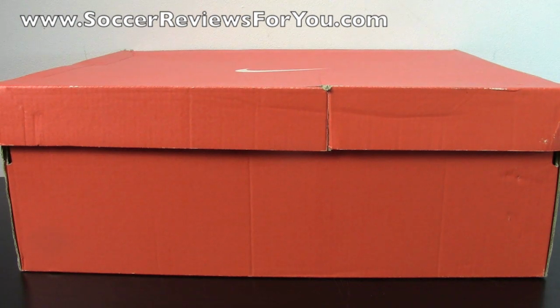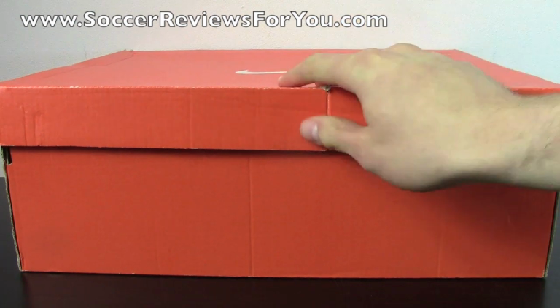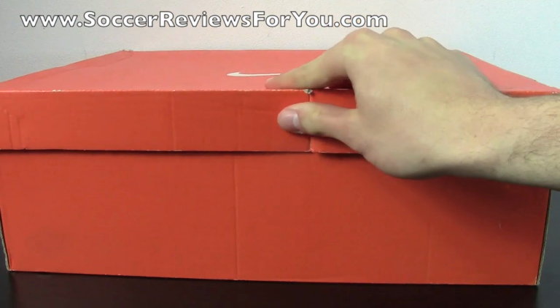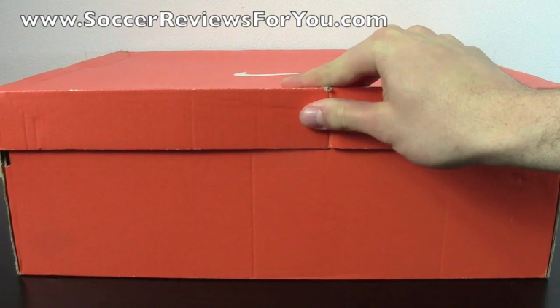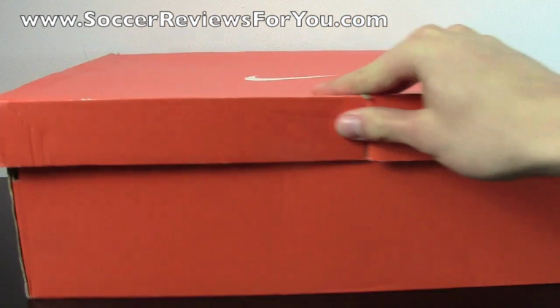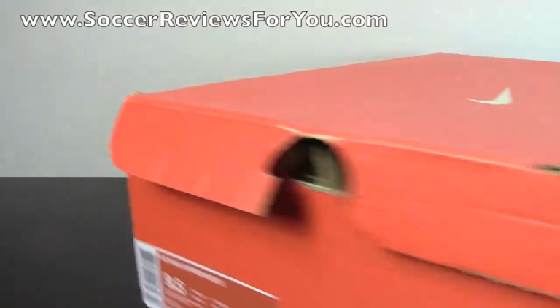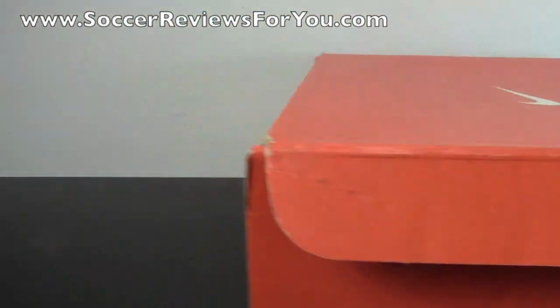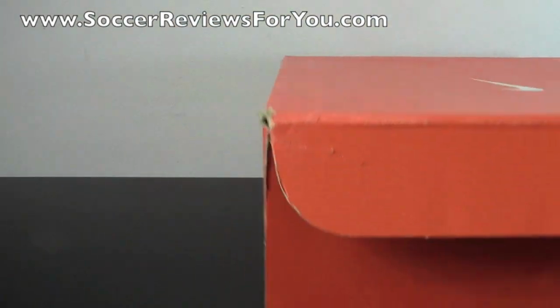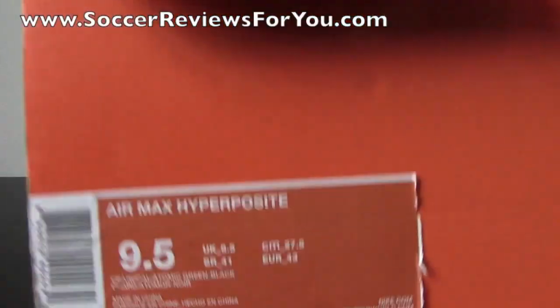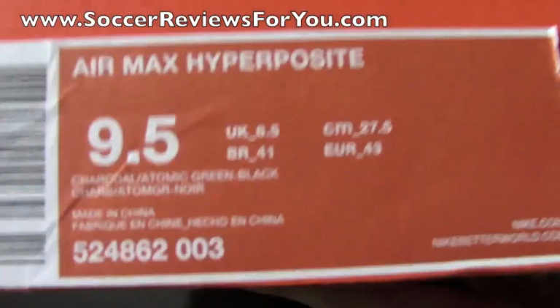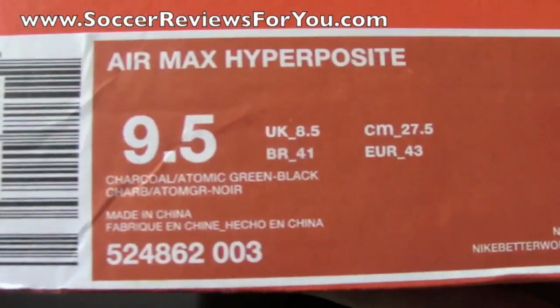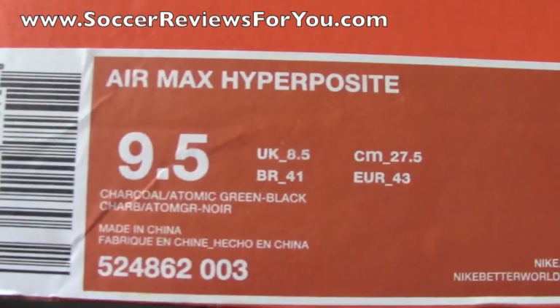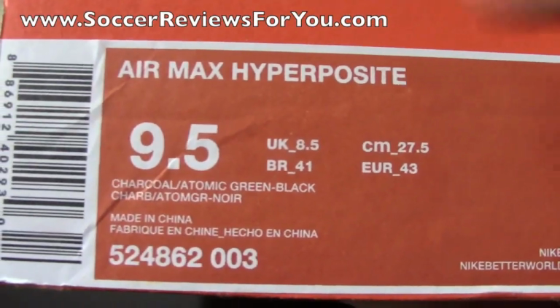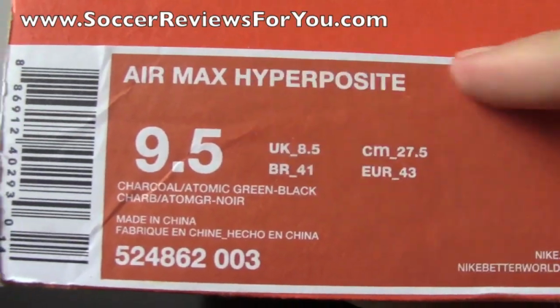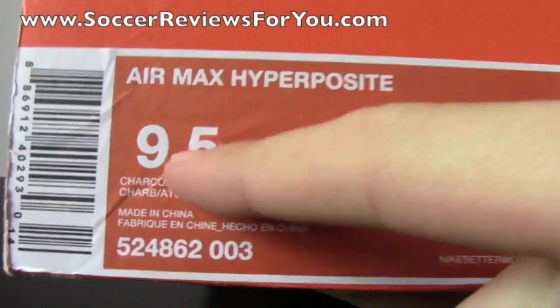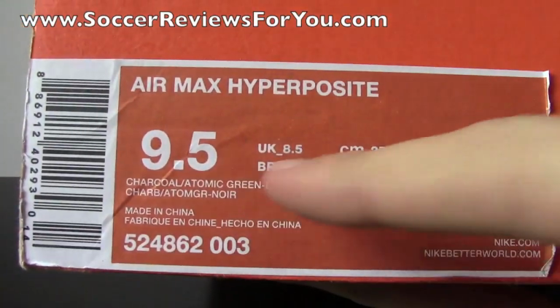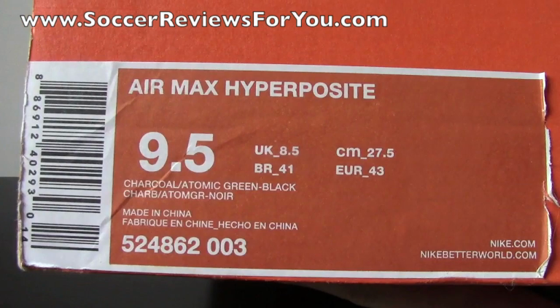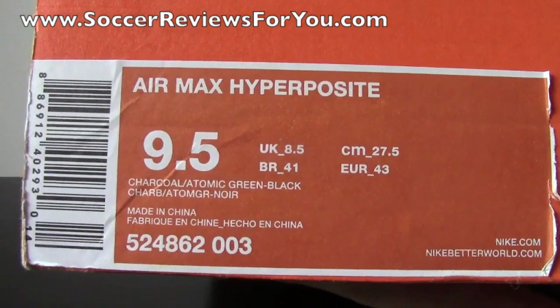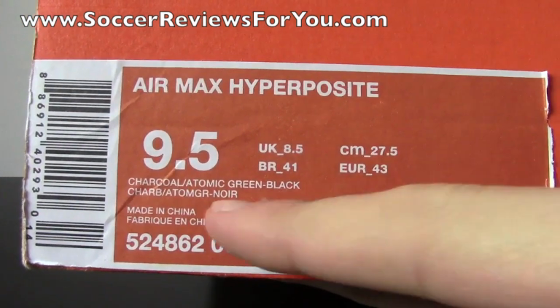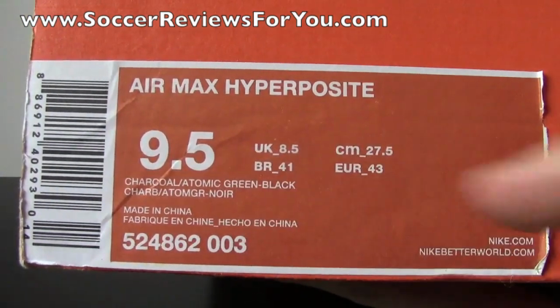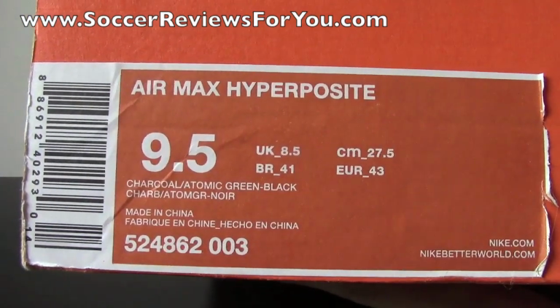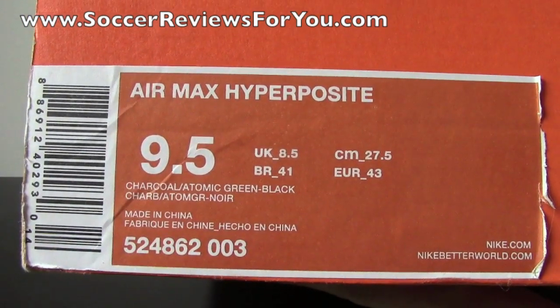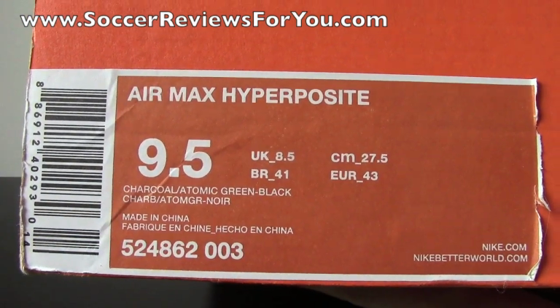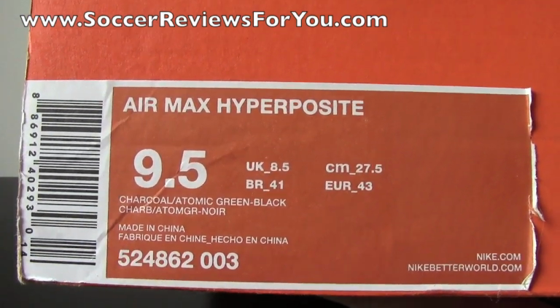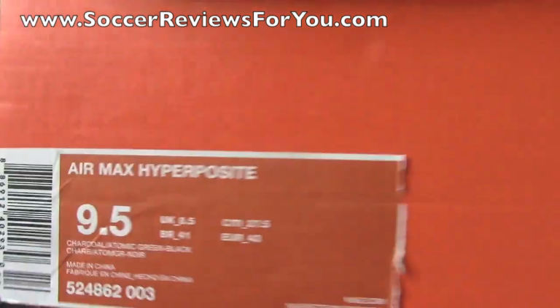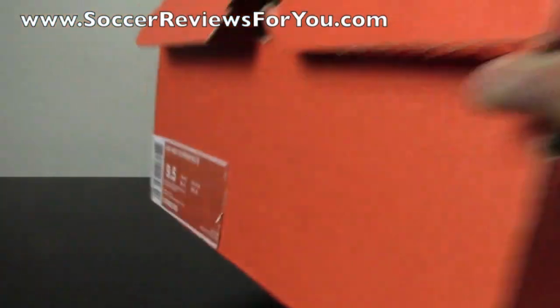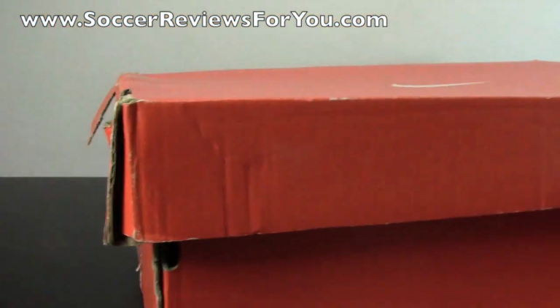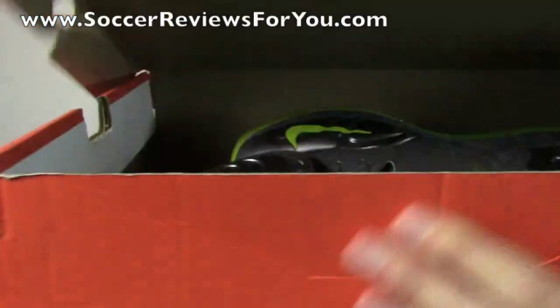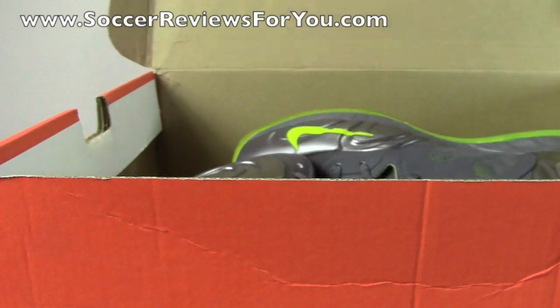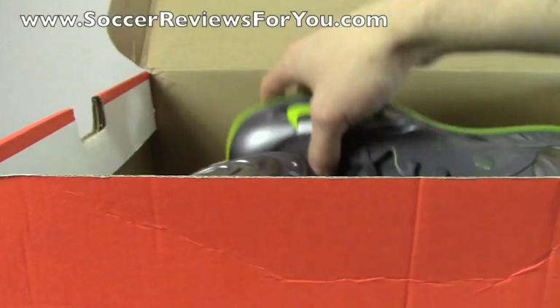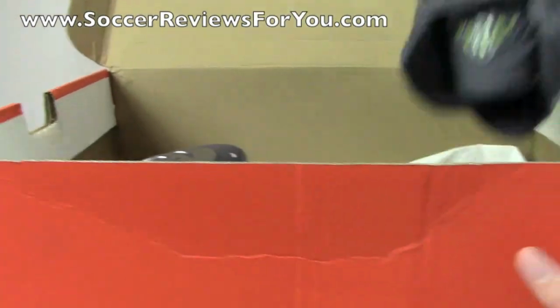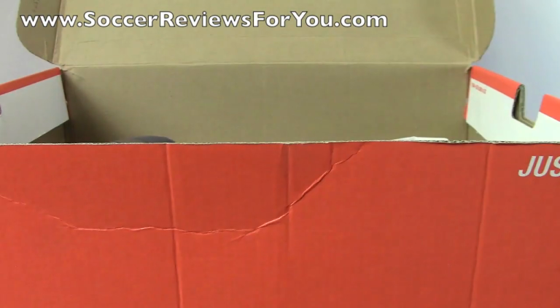As you can see, it comes in the orange Nike Performance box. I'll give you a quick look at the label here — Air Max Hyperposites, size 9.5 US, and the official colorway is charcoal, atomic green, and black. So I'll get these shoes out of the box so you can get a good look at them.